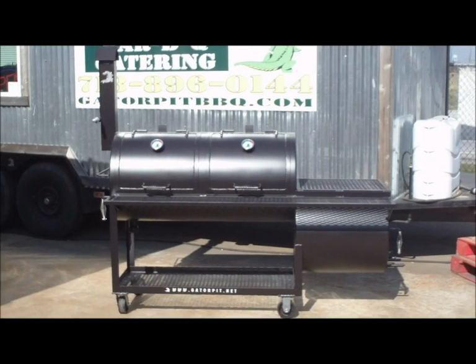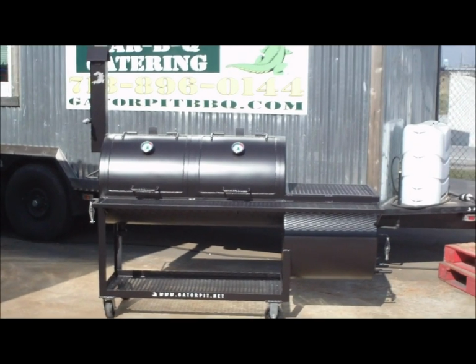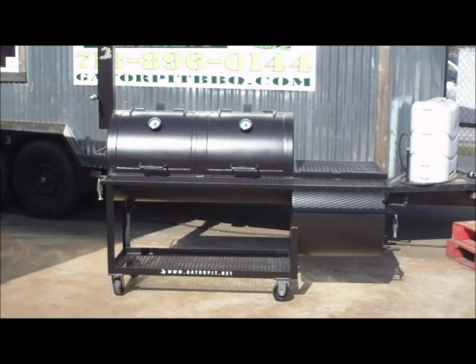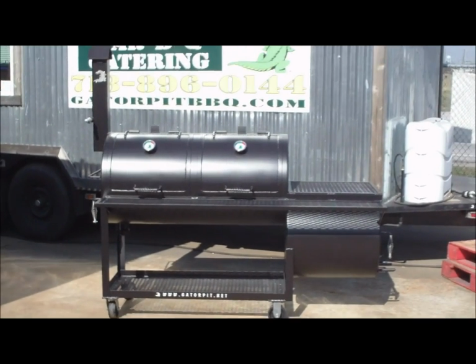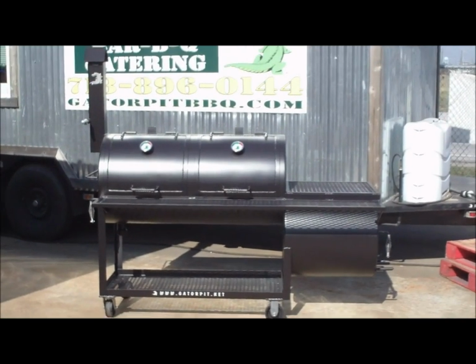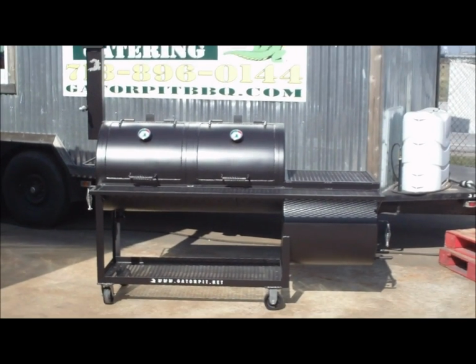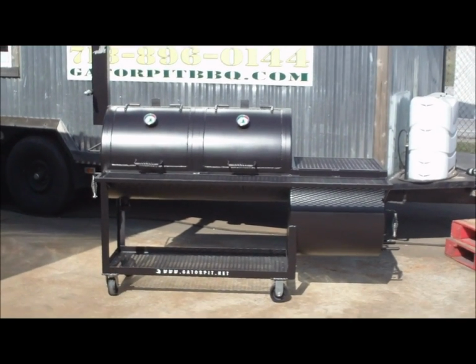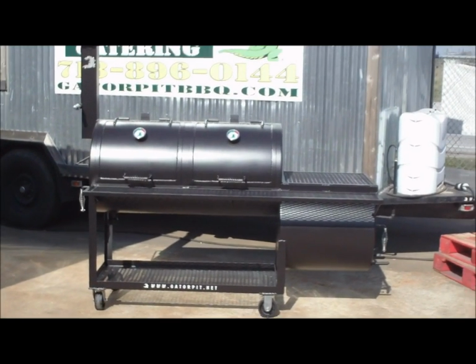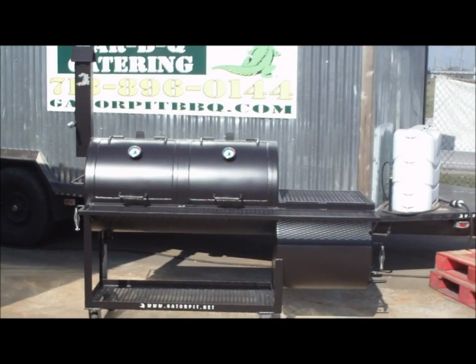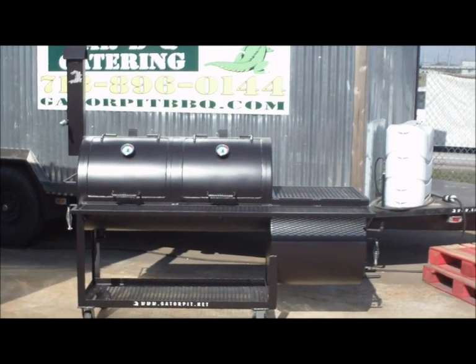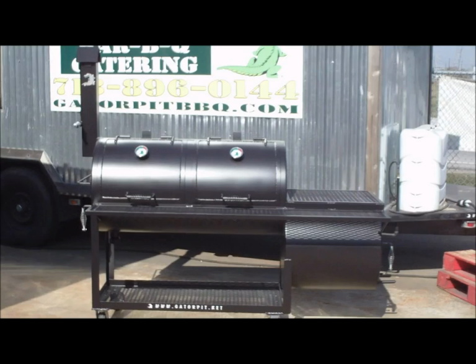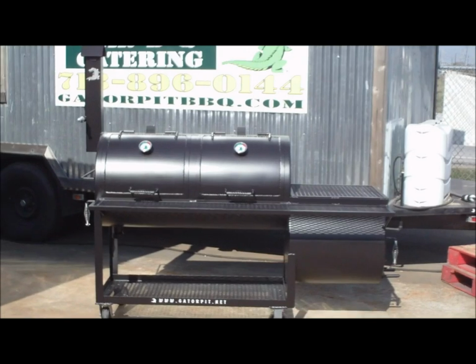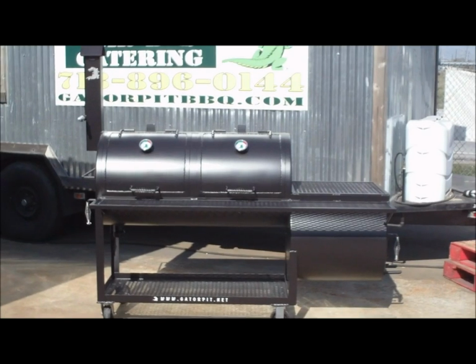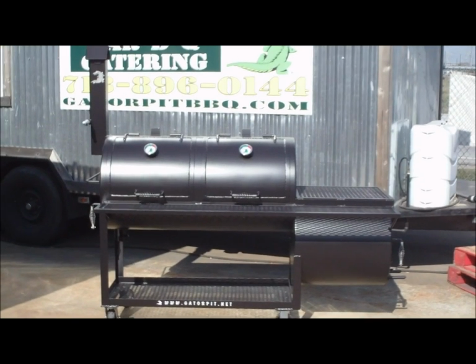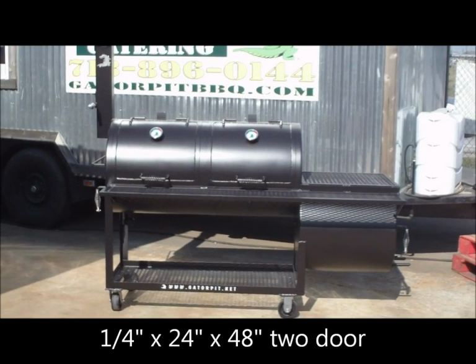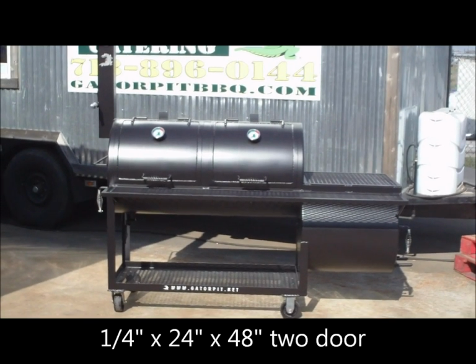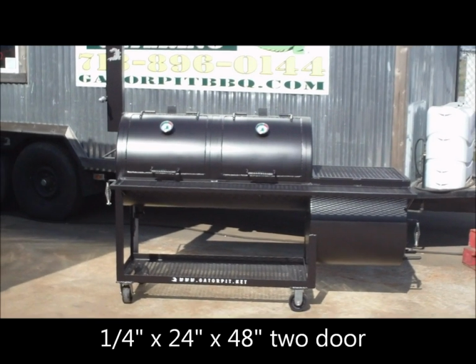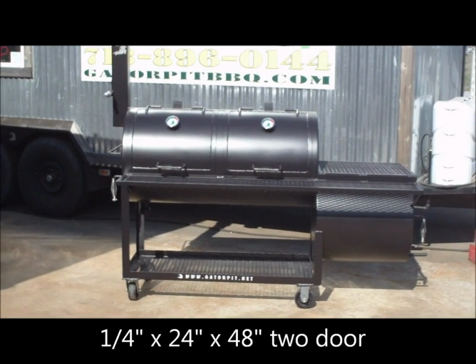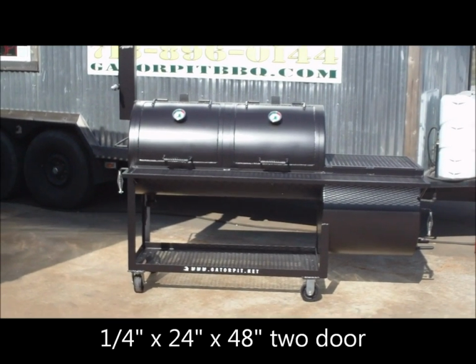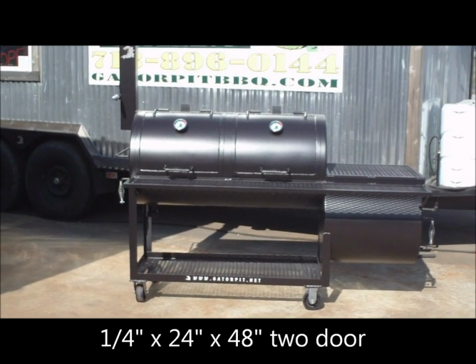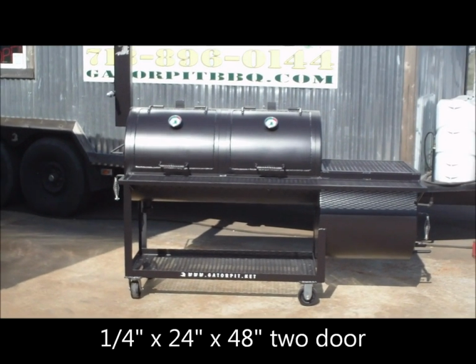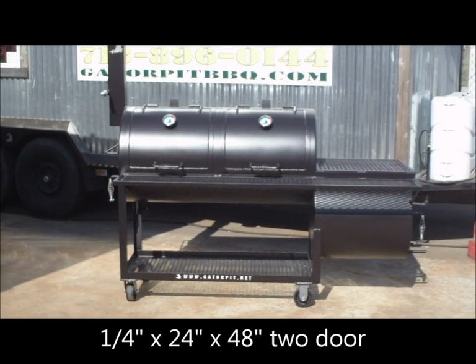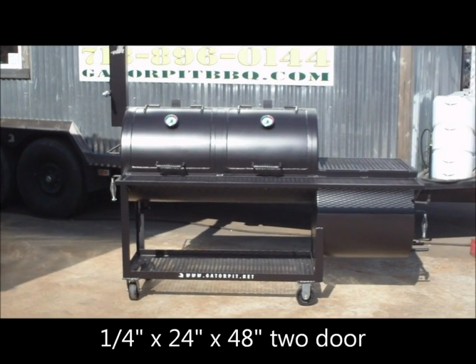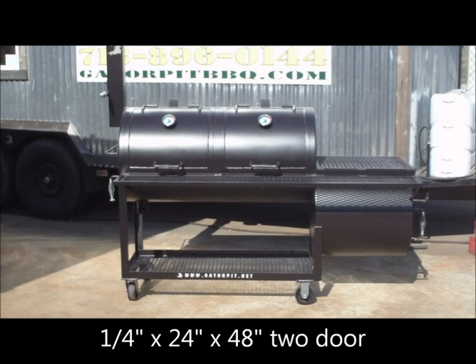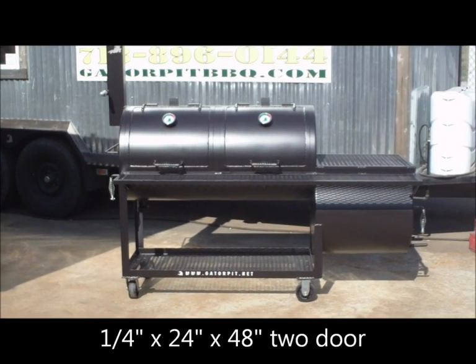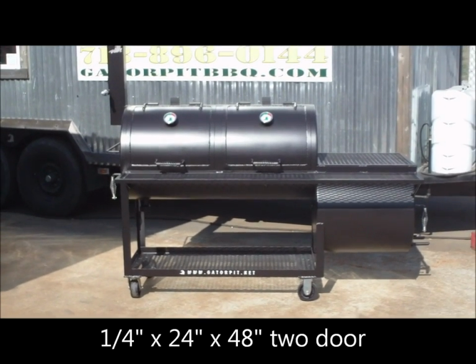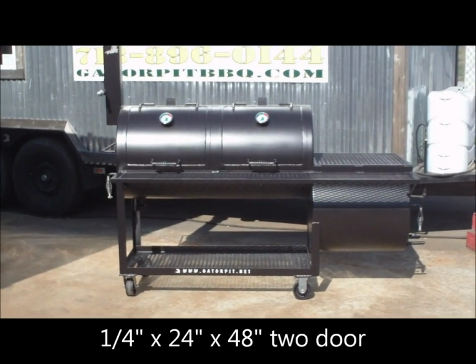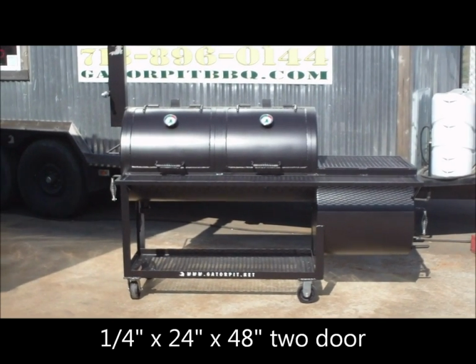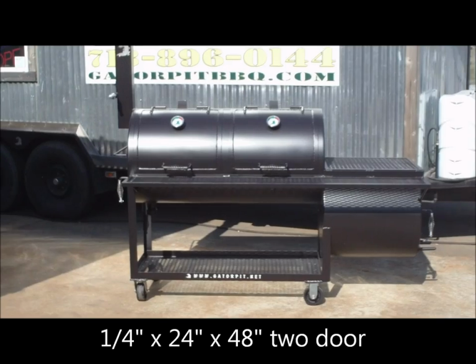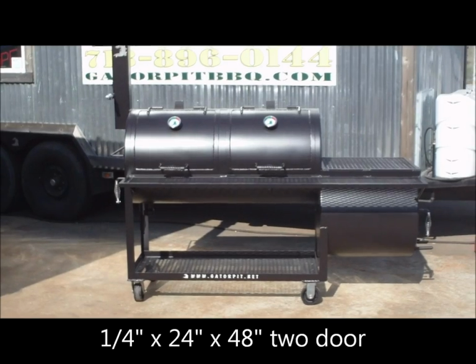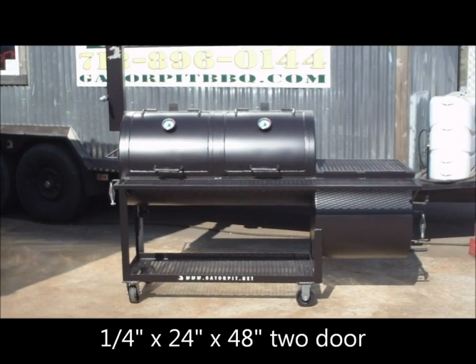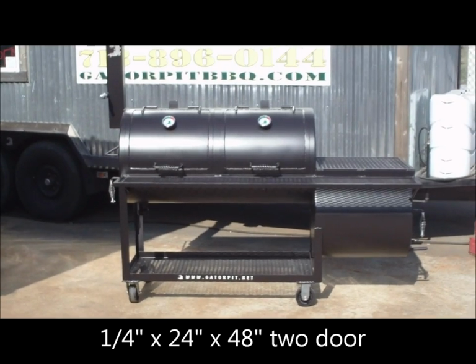My name is Rich Robin, I'm owner of Gator Pit Custom Barbecue Pits in Houston, Texas. I'm going to walk you through a 24-inch diameter by 48-inch long double-doored smoker.